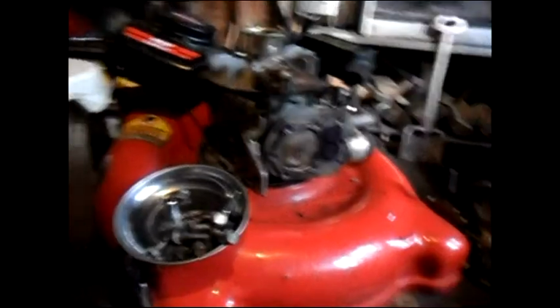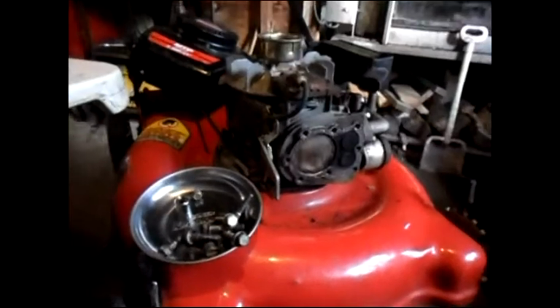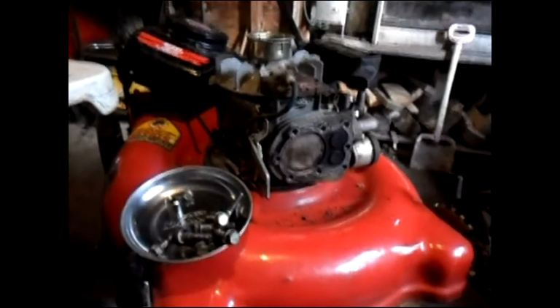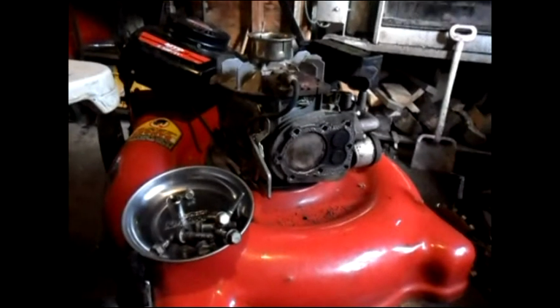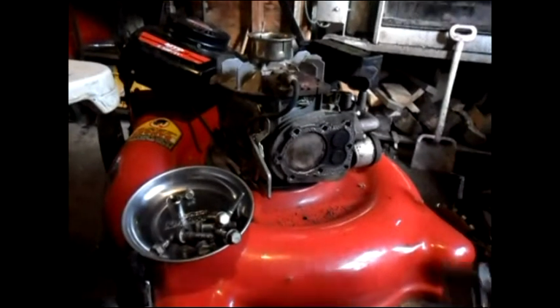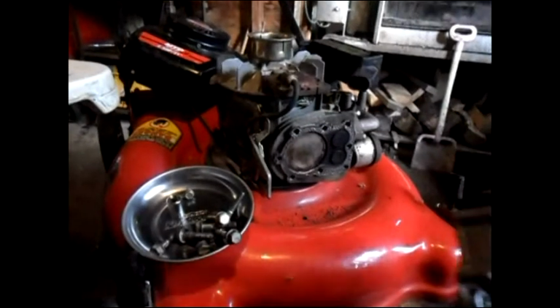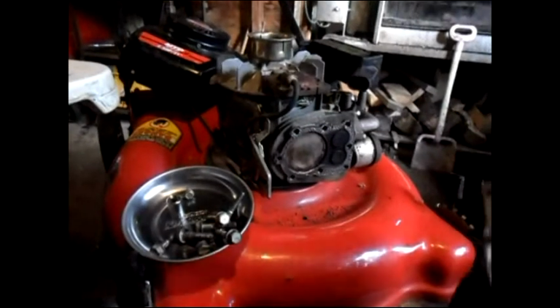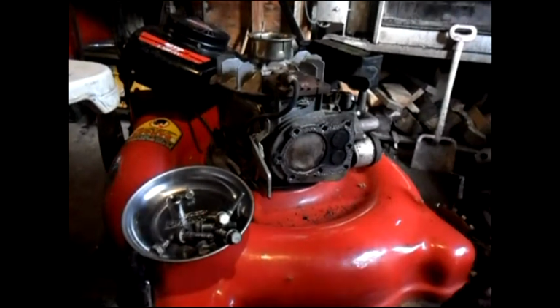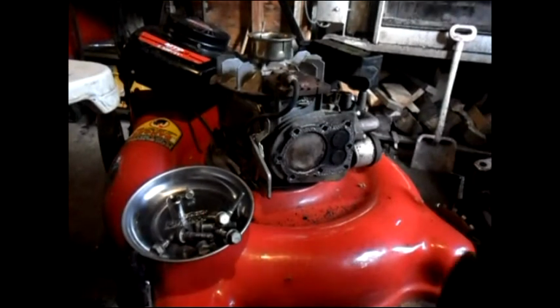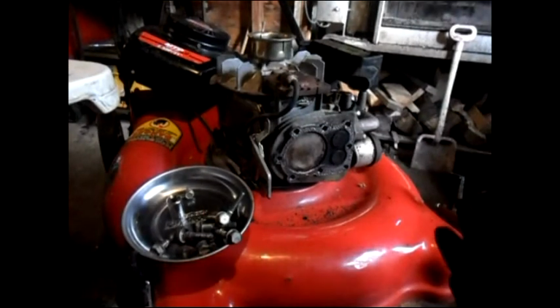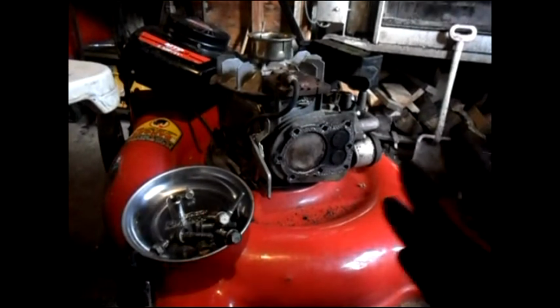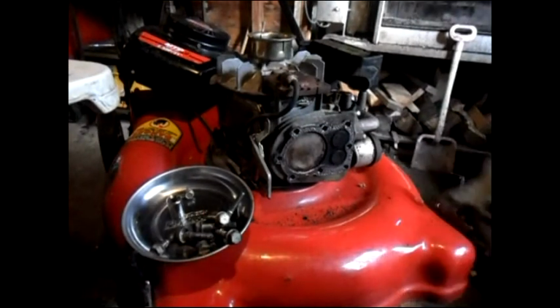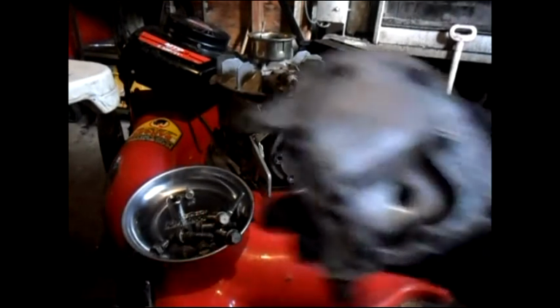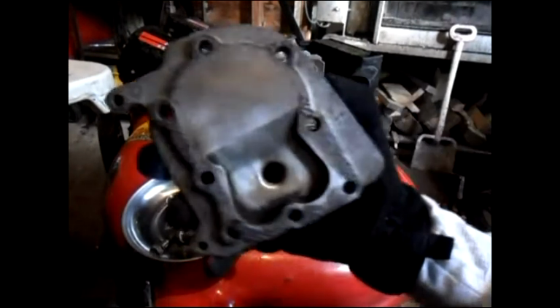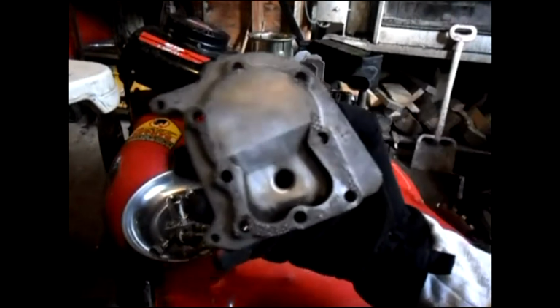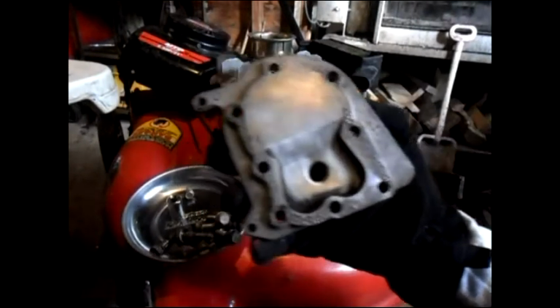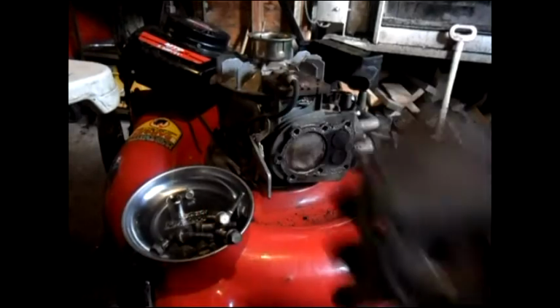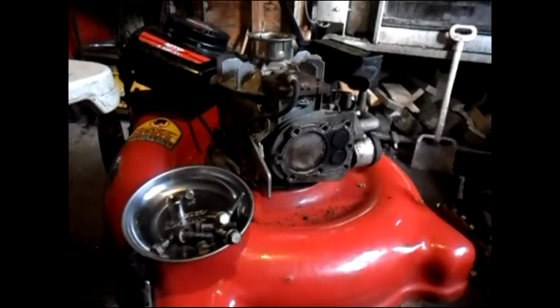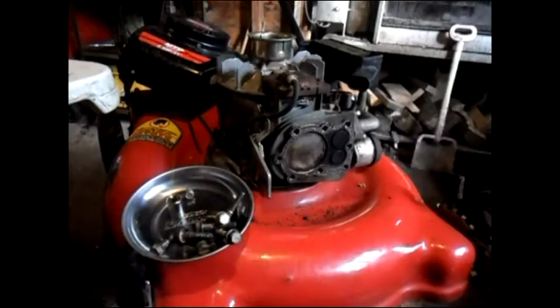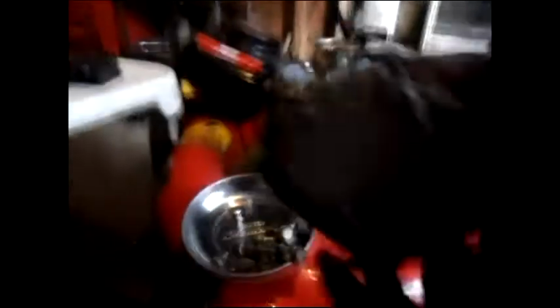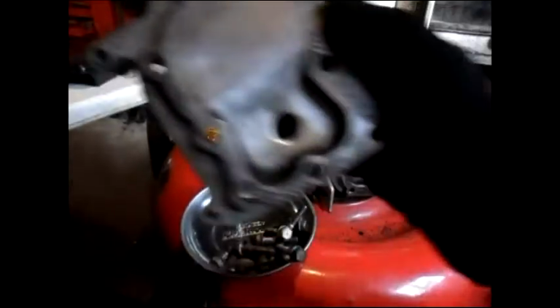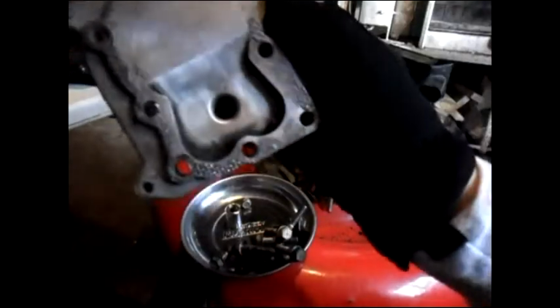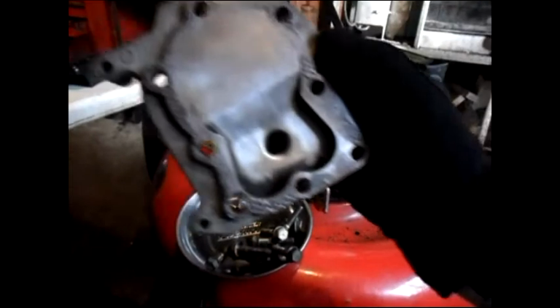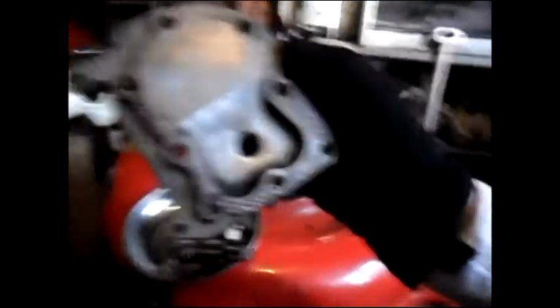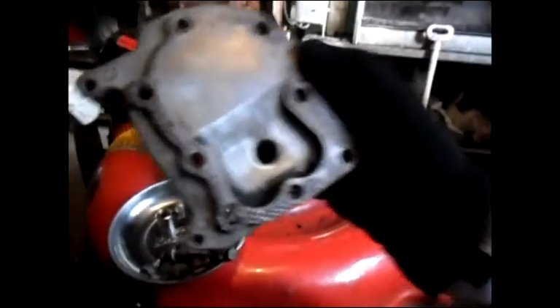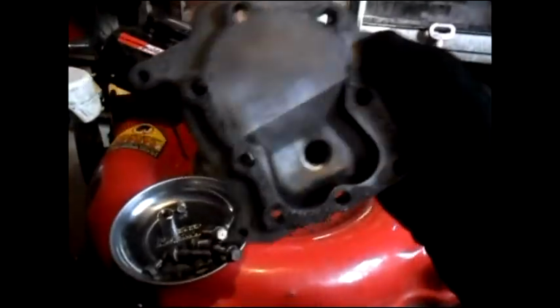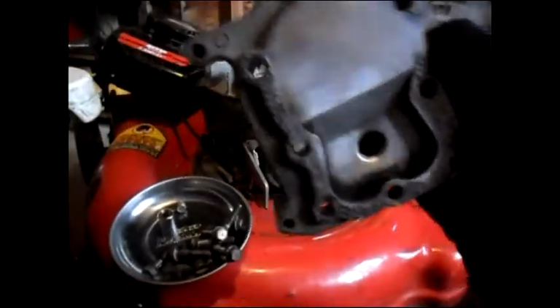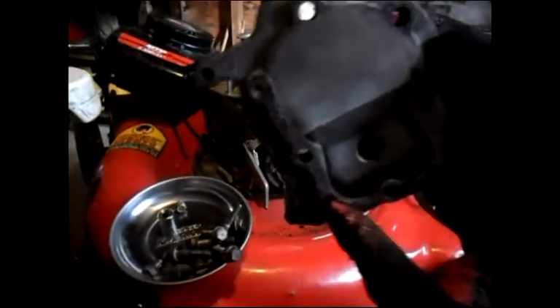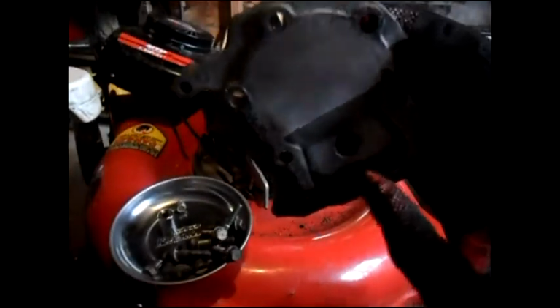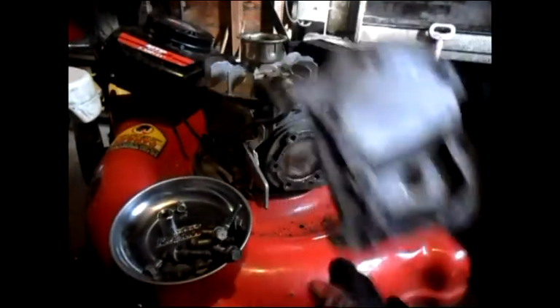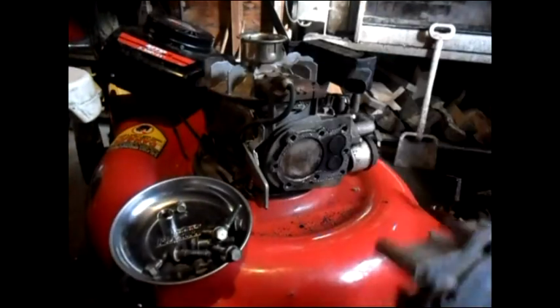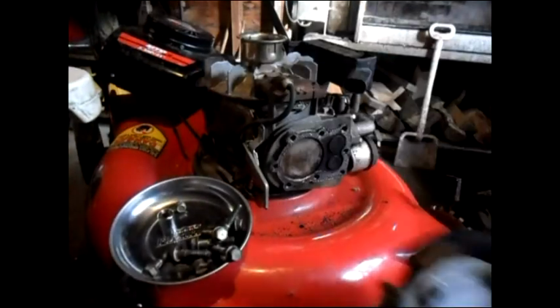So now we're ready for installation. This is actually part two. As you see it's brand new — not brand new but looks really good. Just a bit down here but I can't get that.